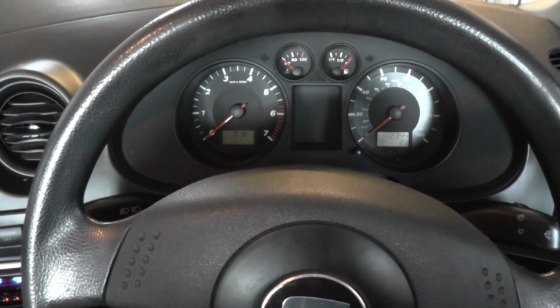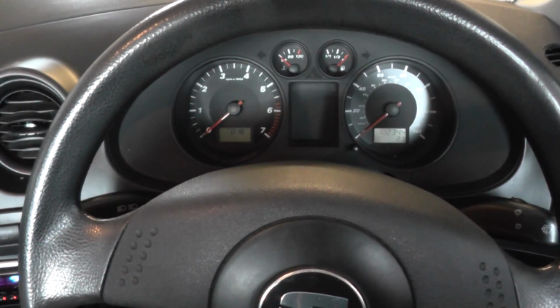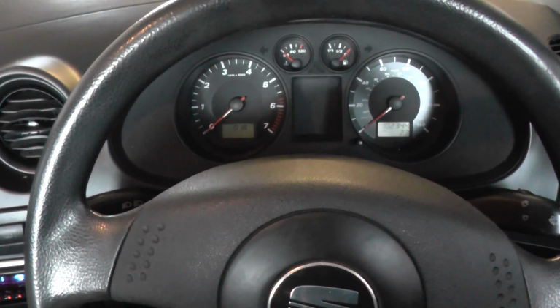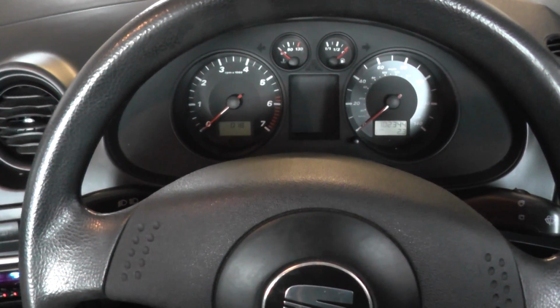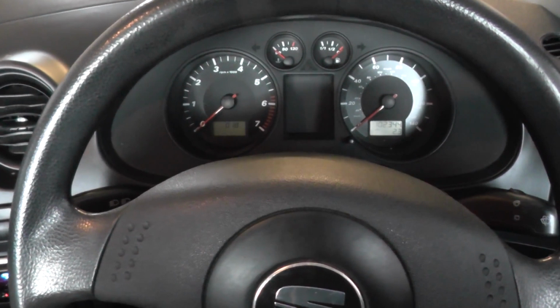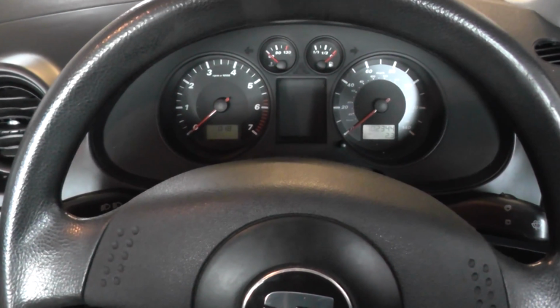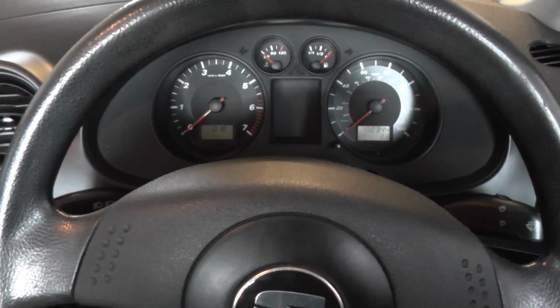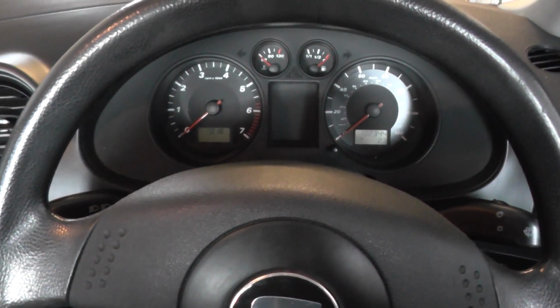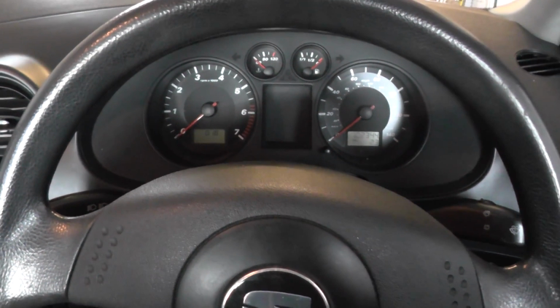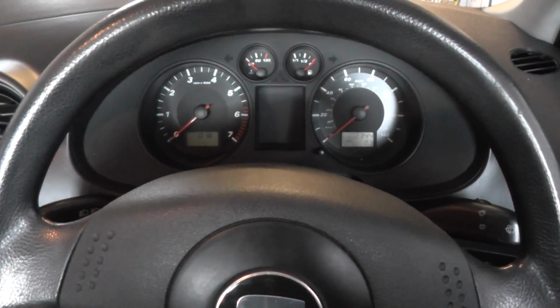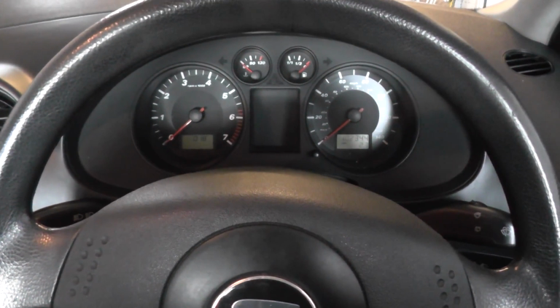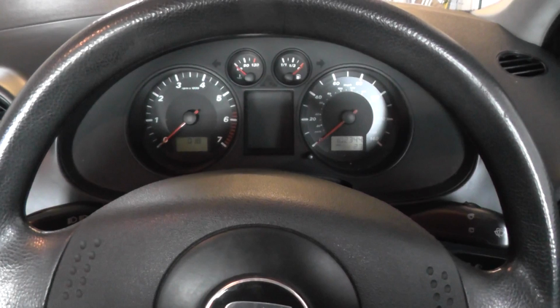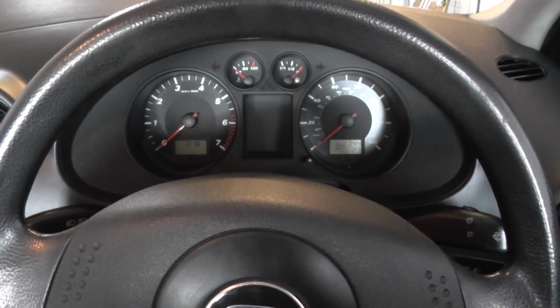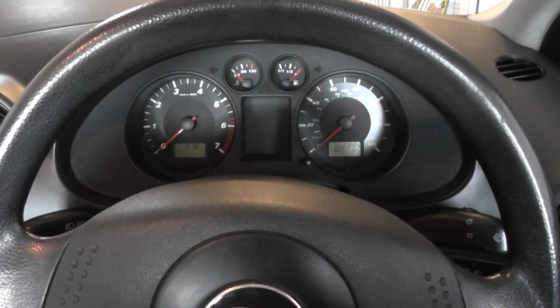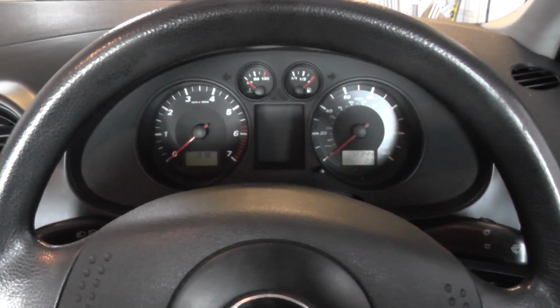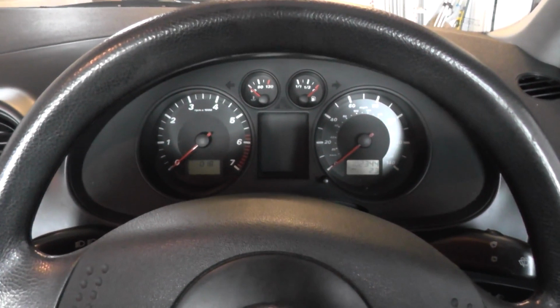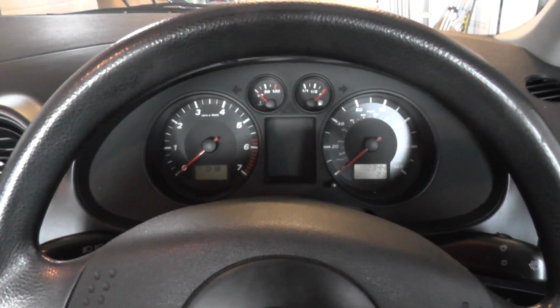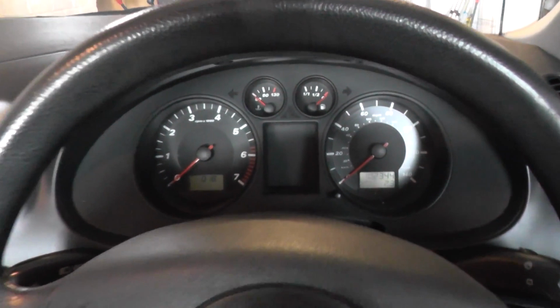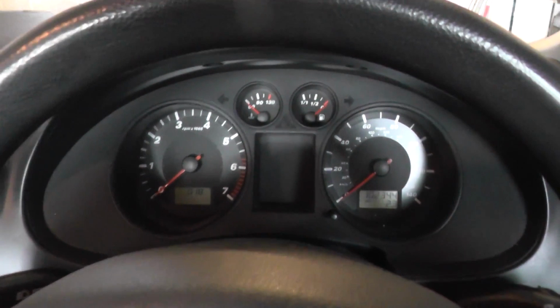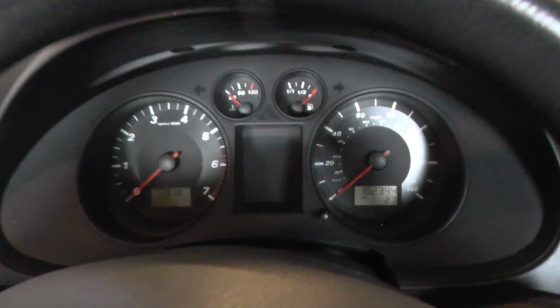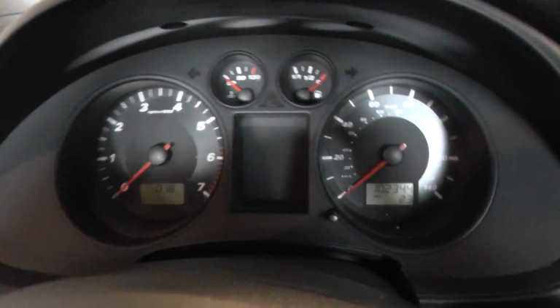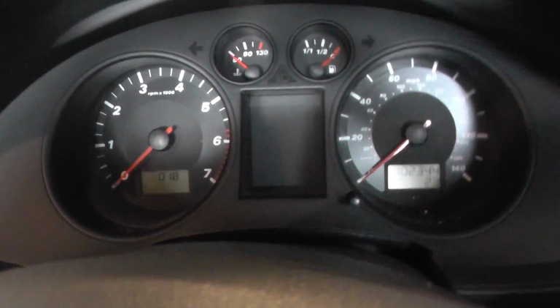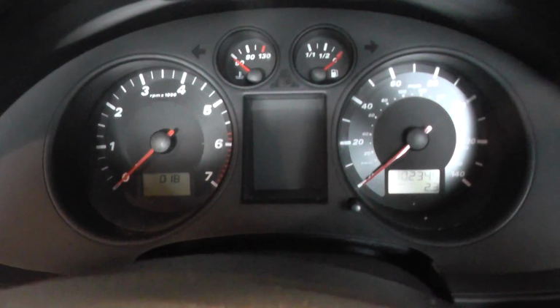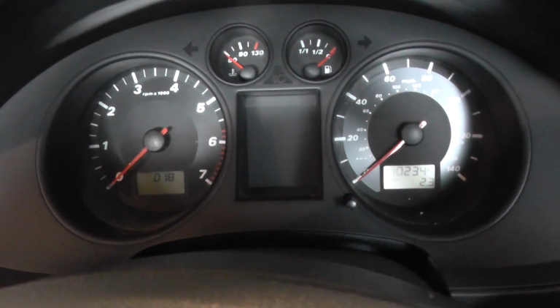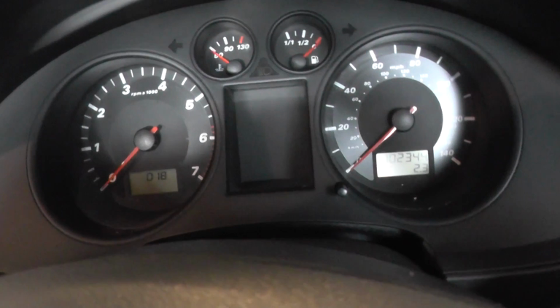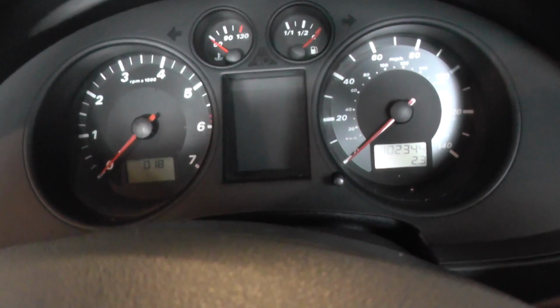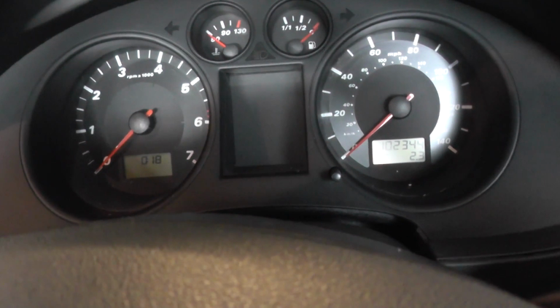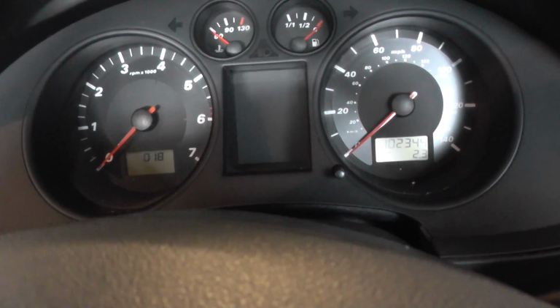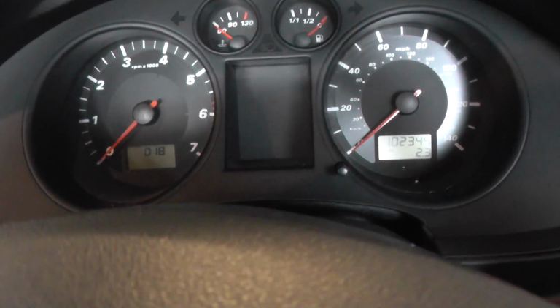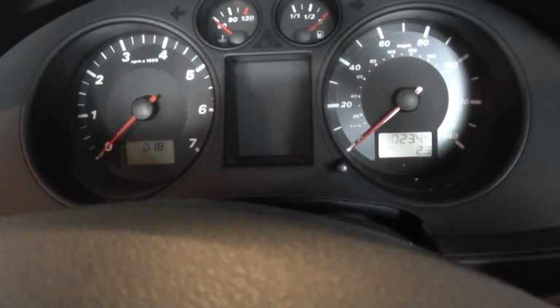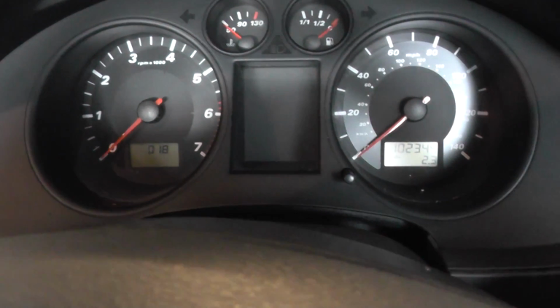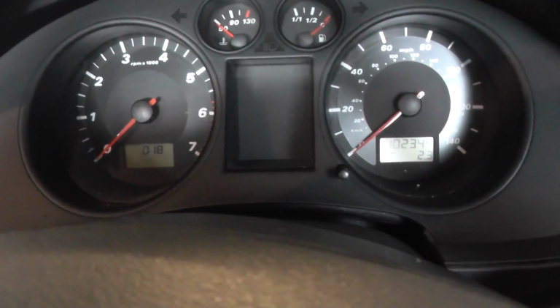Hi guys, this is our Seat Ibiza Mark IV from 2002 to 2008. What I really just want to show you is the dash warning lights that you're likely to get when you do start the ignition sequence and then start the engine.